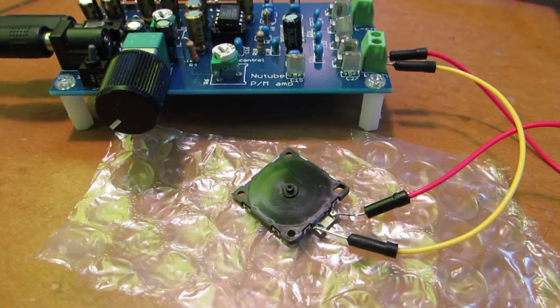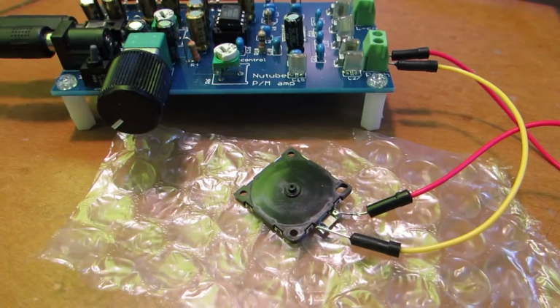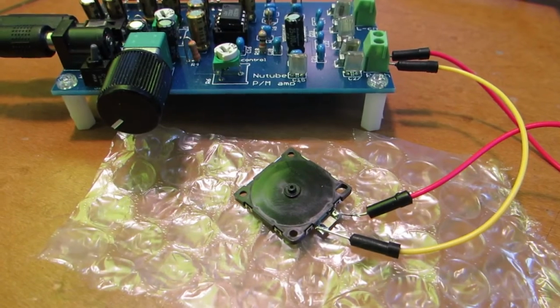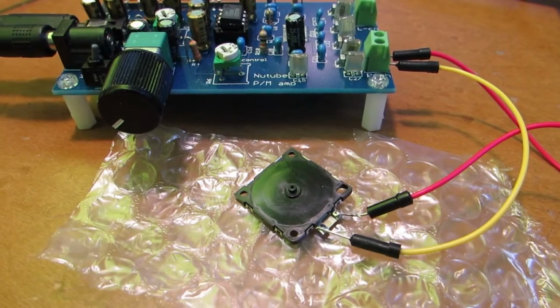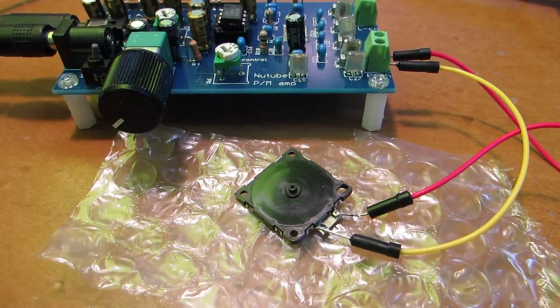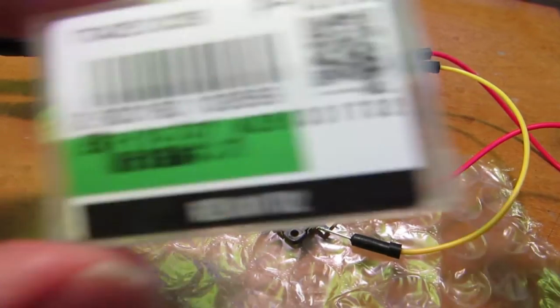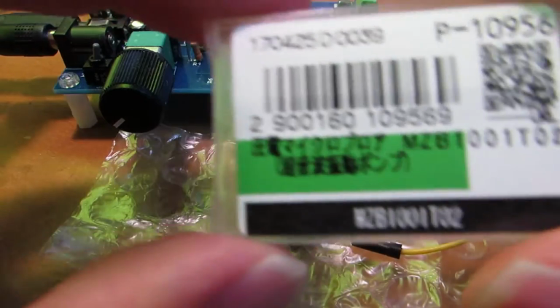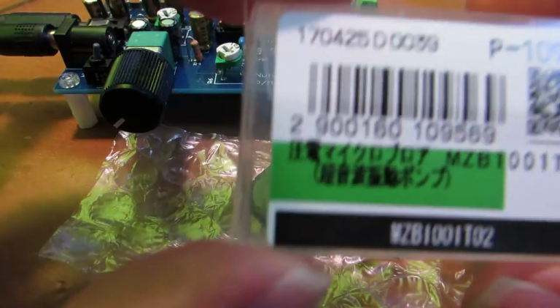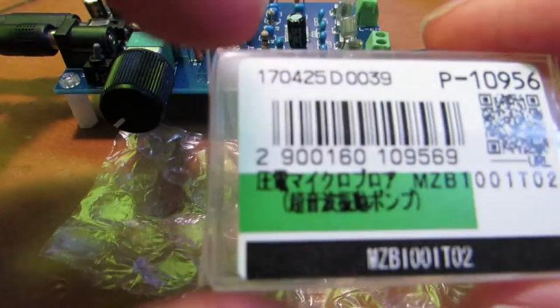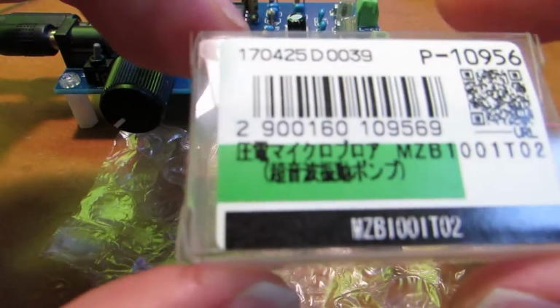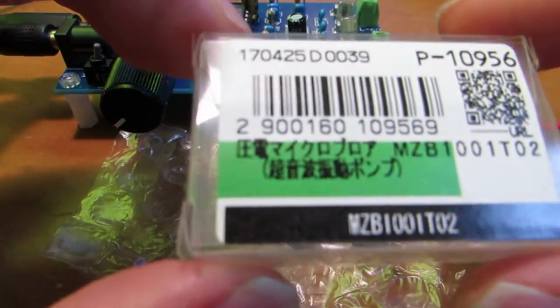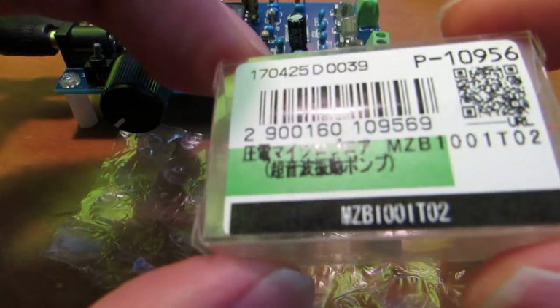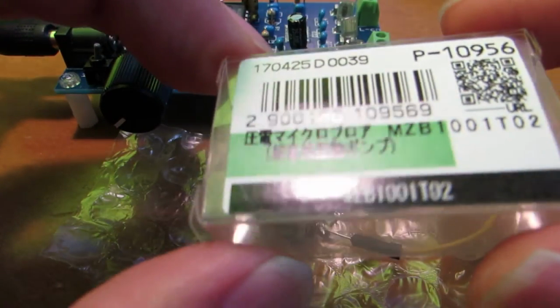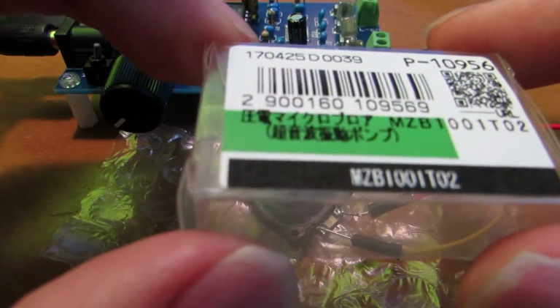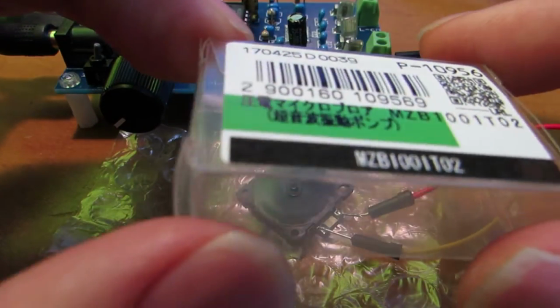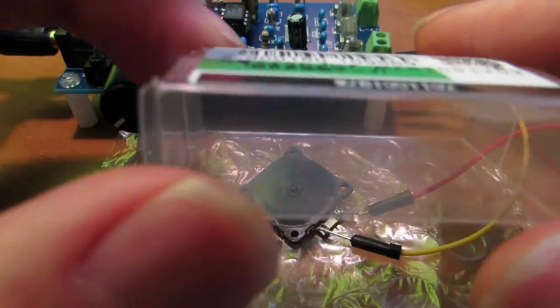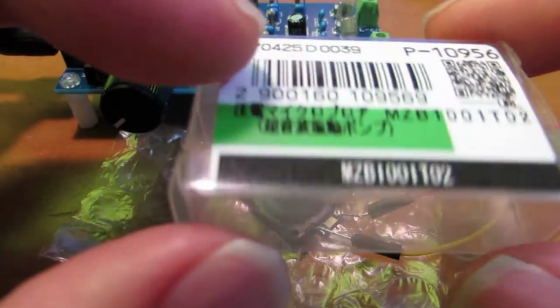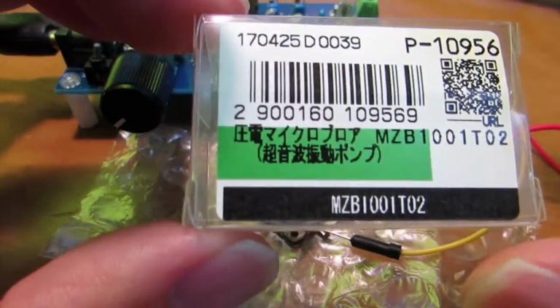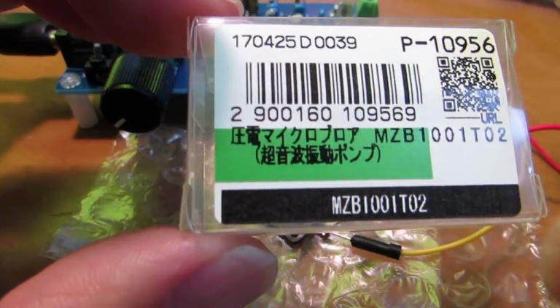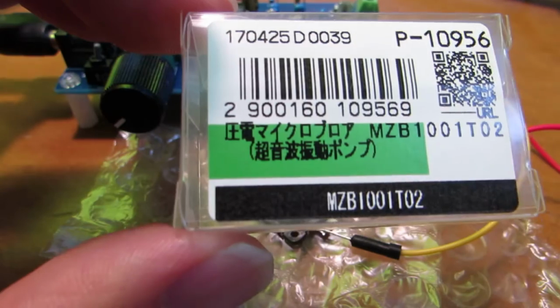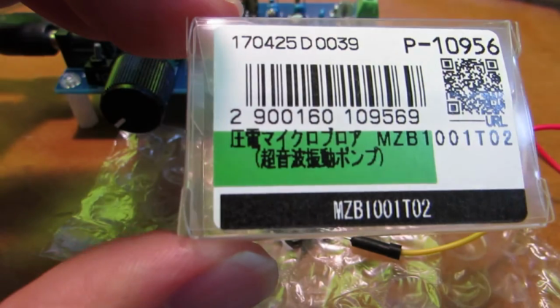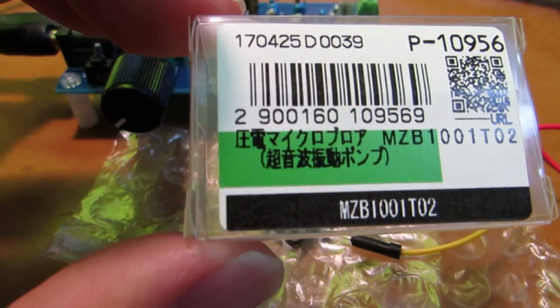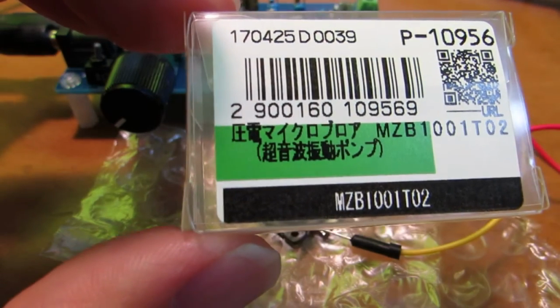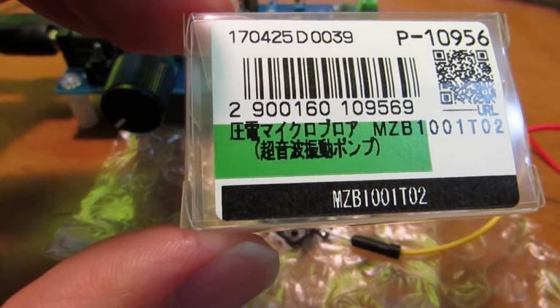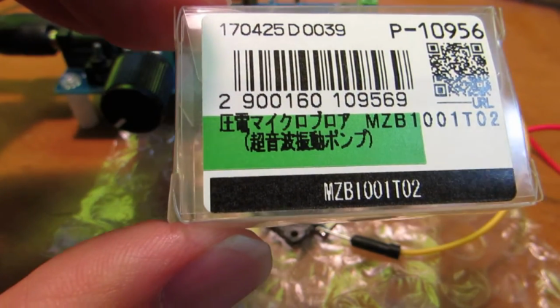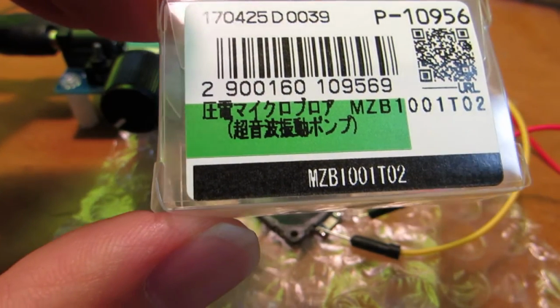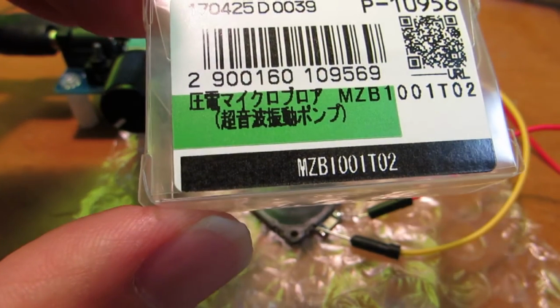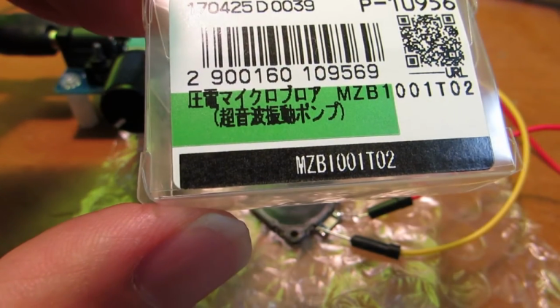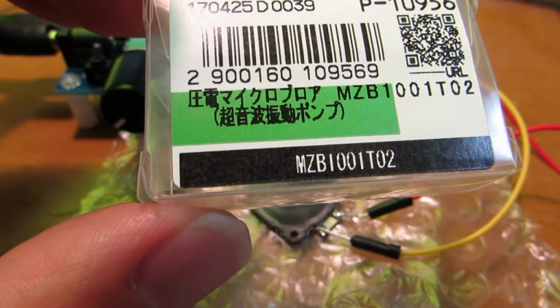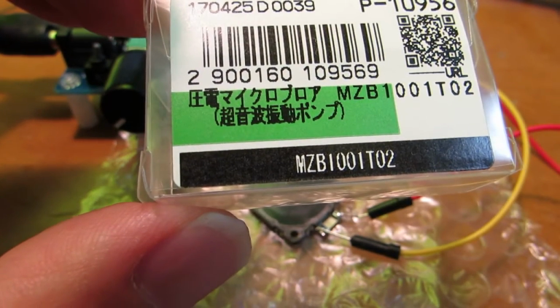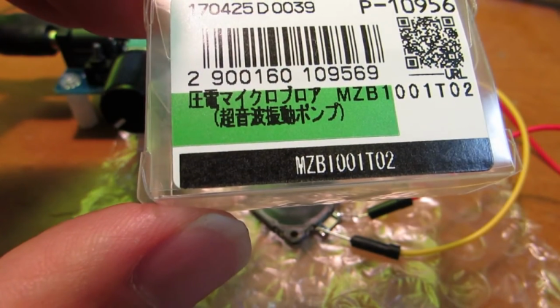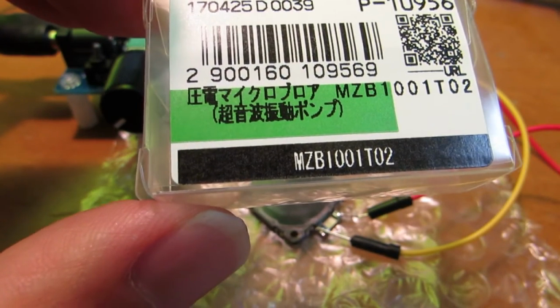Hello, this time I got a very interesting device. It's an ultrasonic vibration air blower.